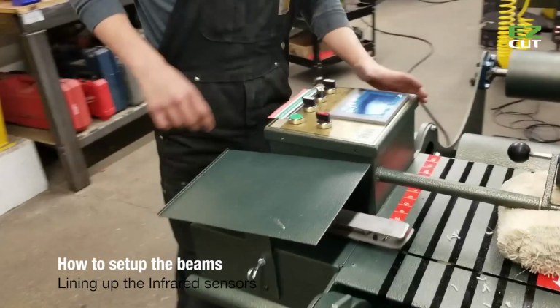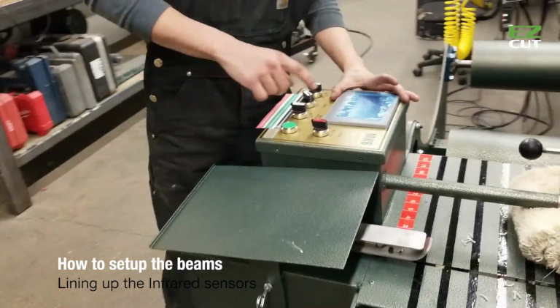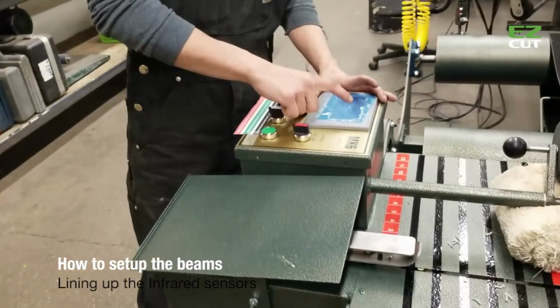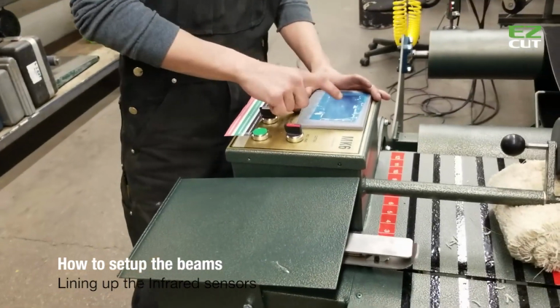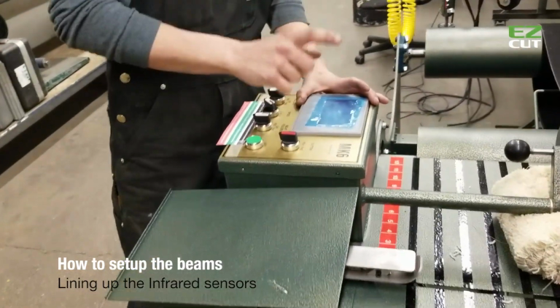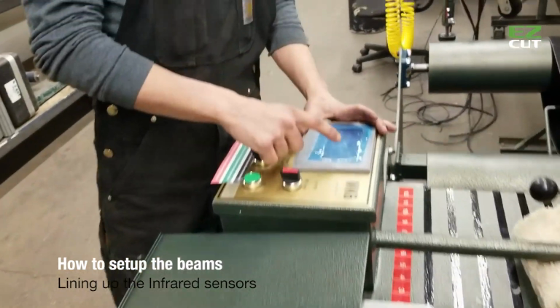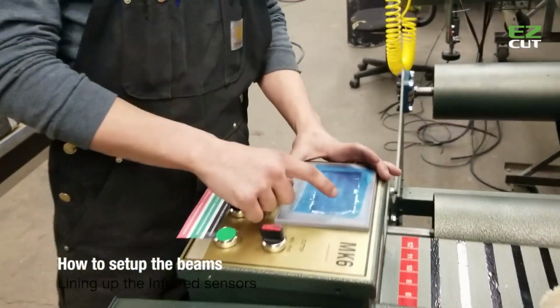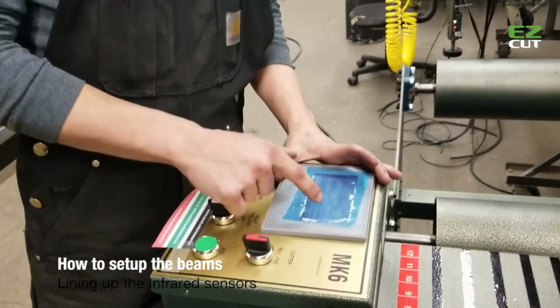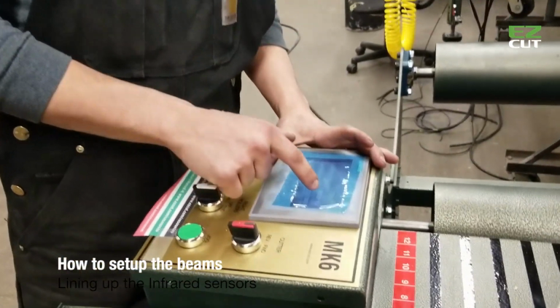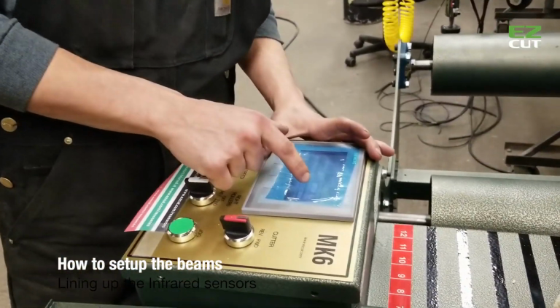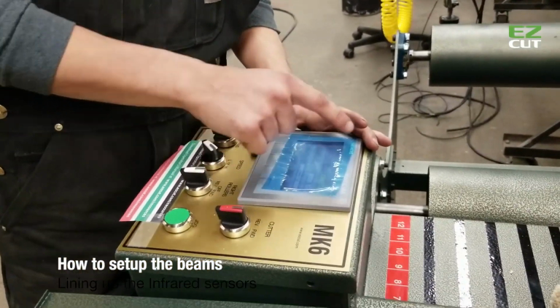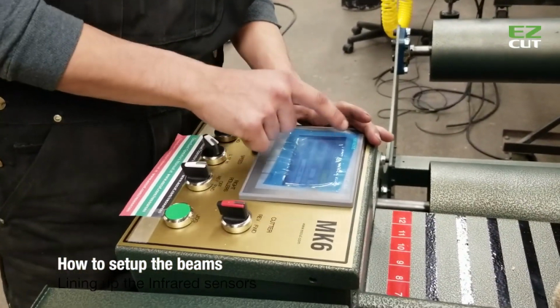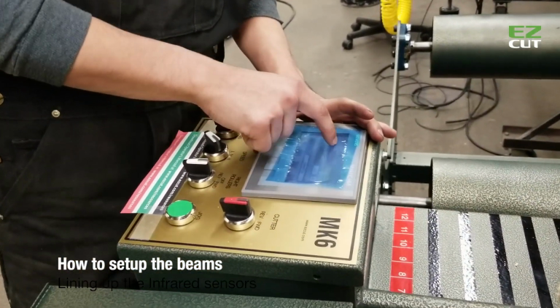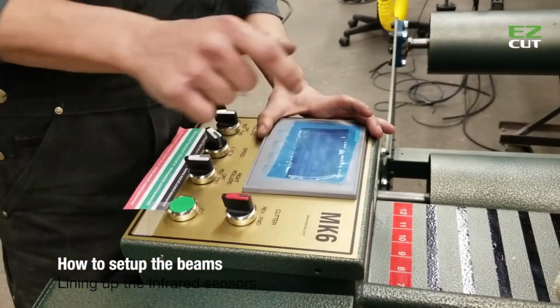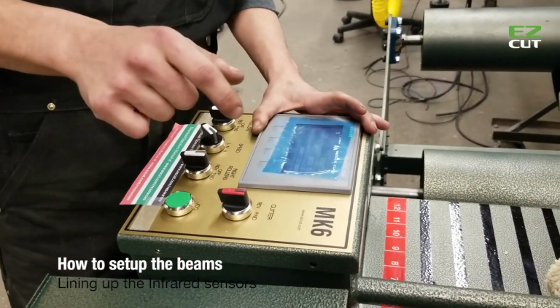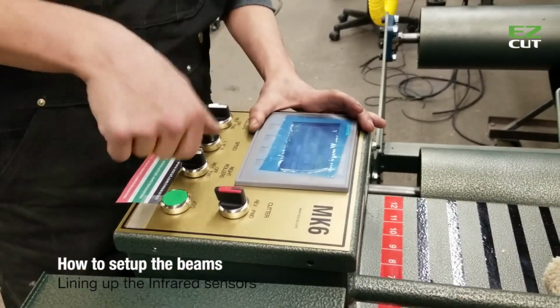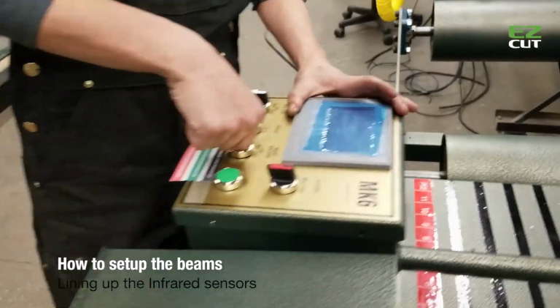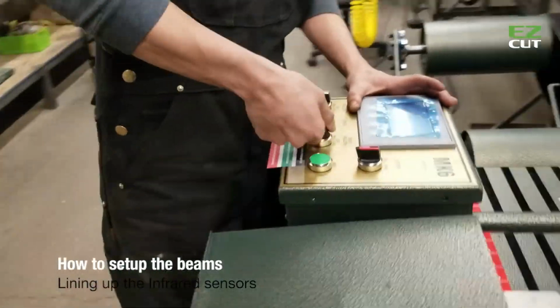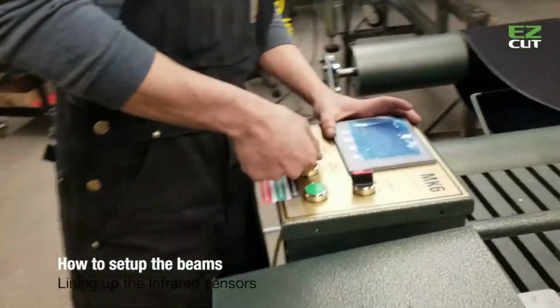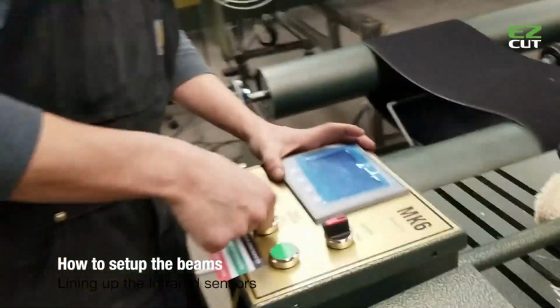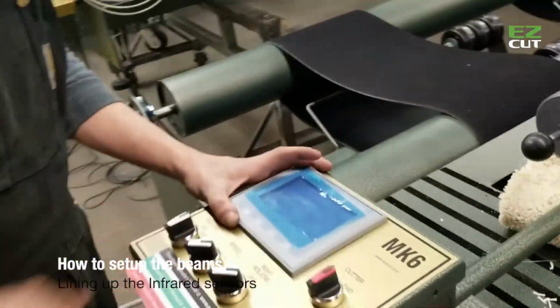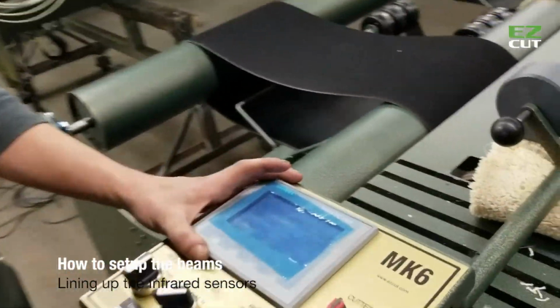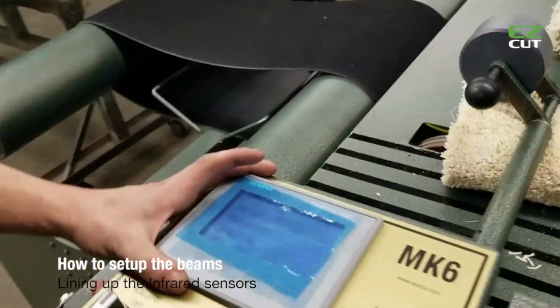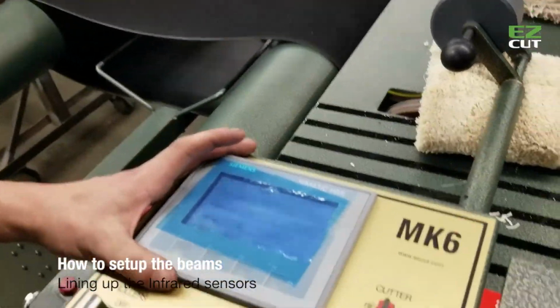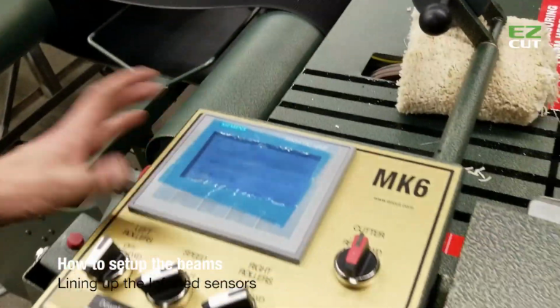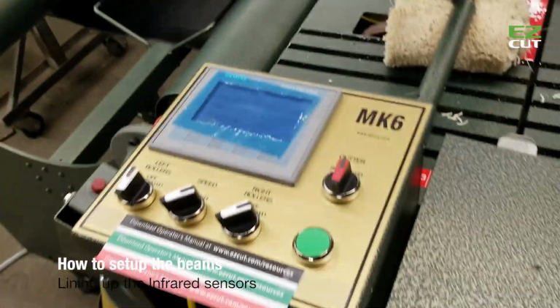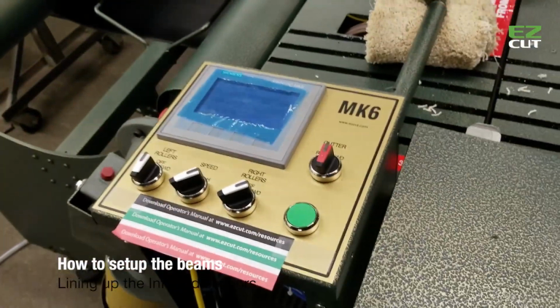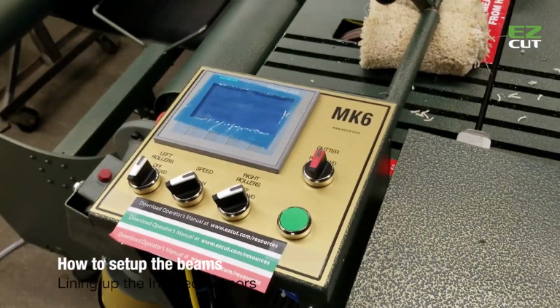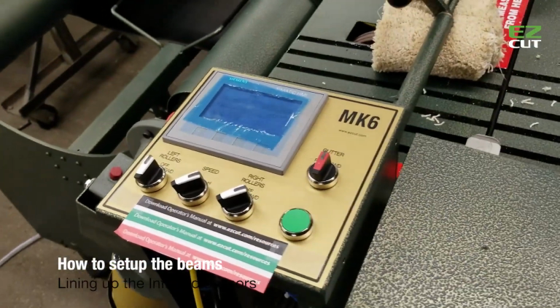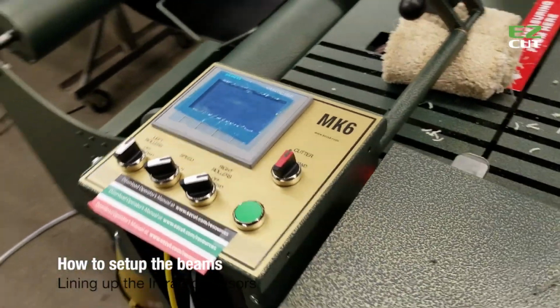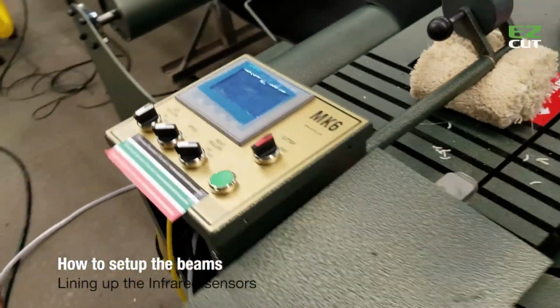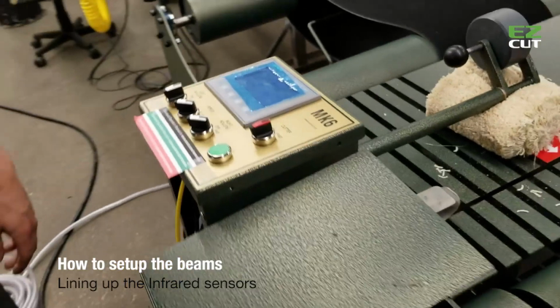Then you'll want to go to the control panel and make sure that you have a preset inside and reset your counter. Put your rollers in a direction and these sensors should work now.